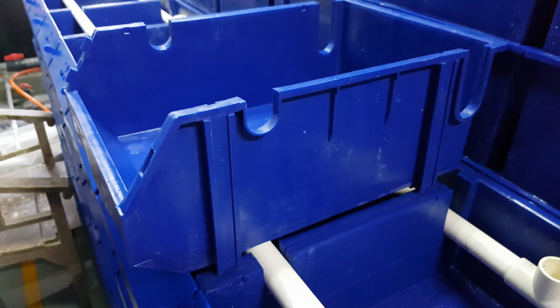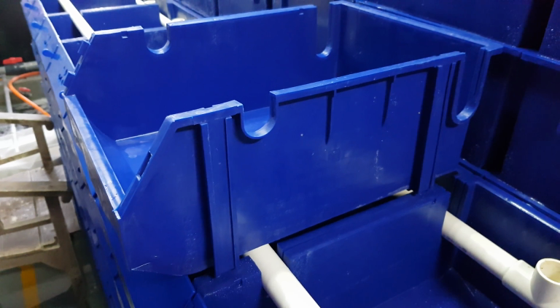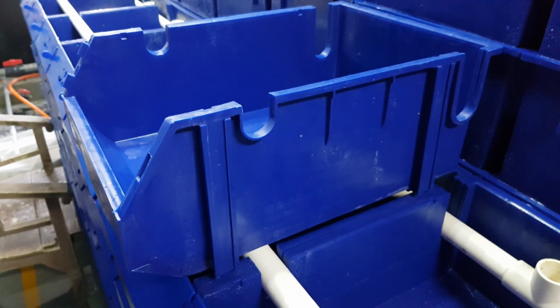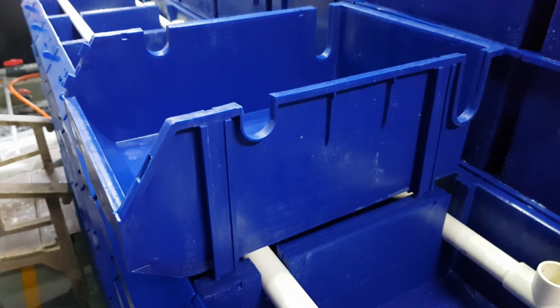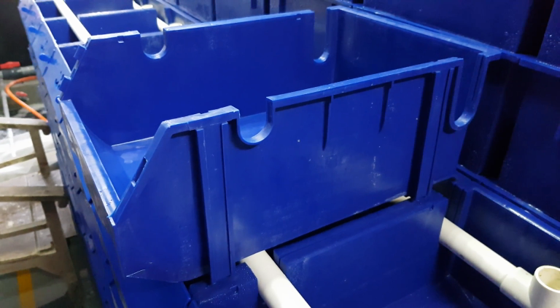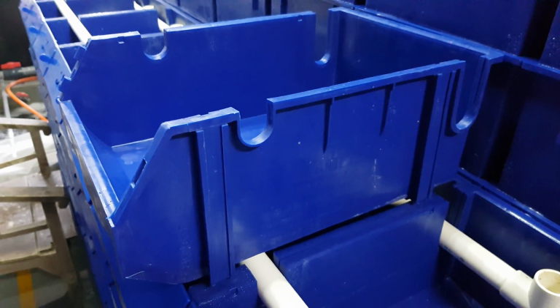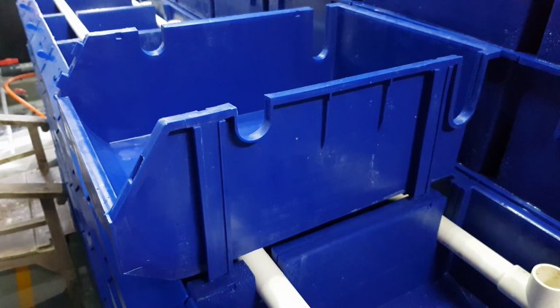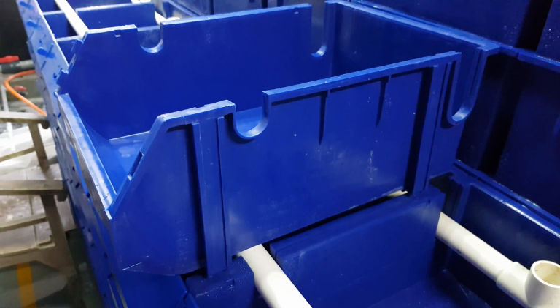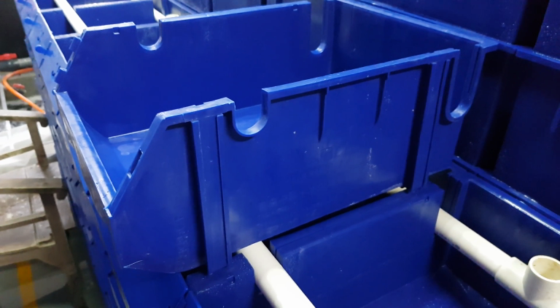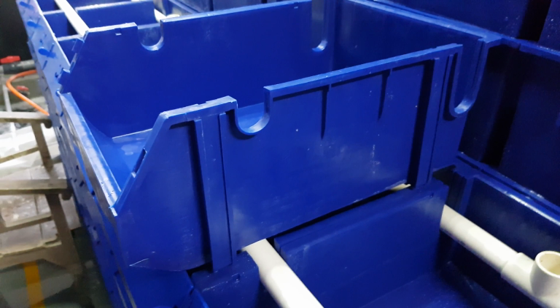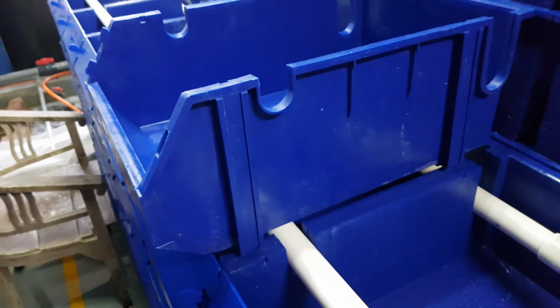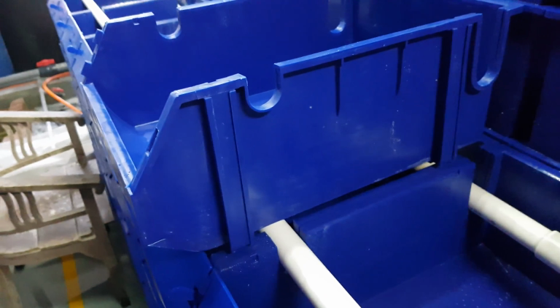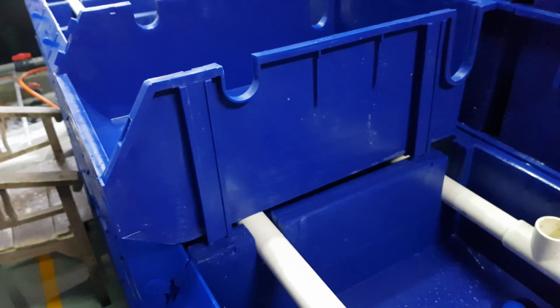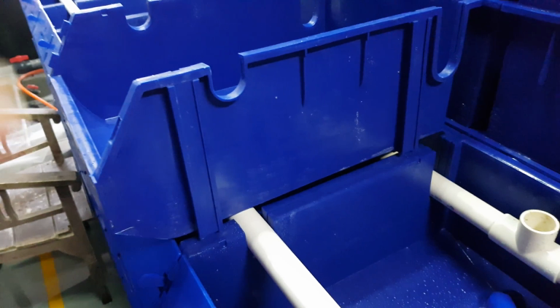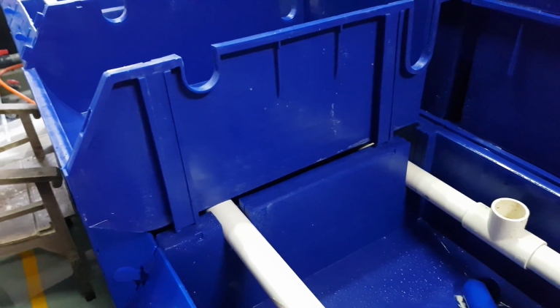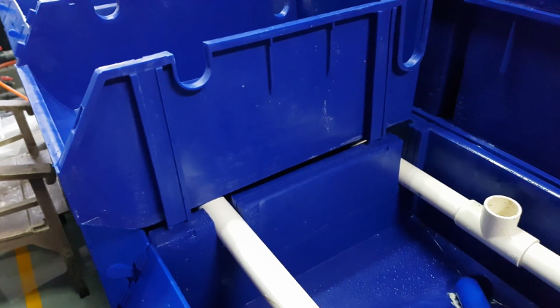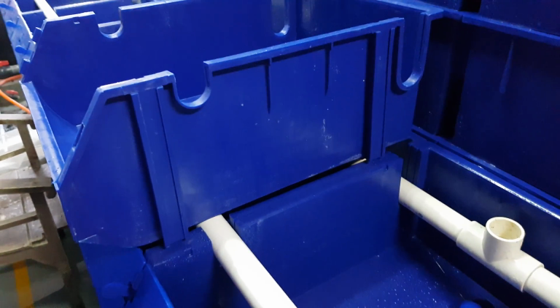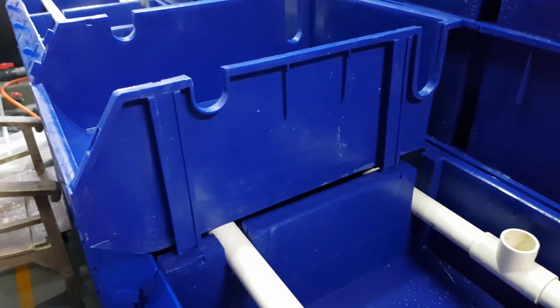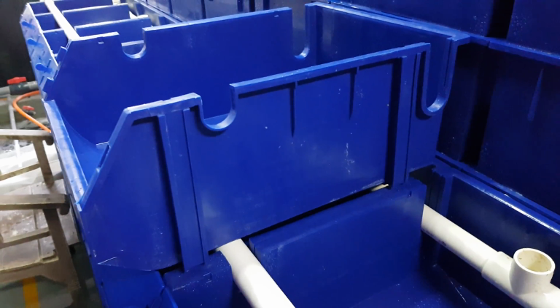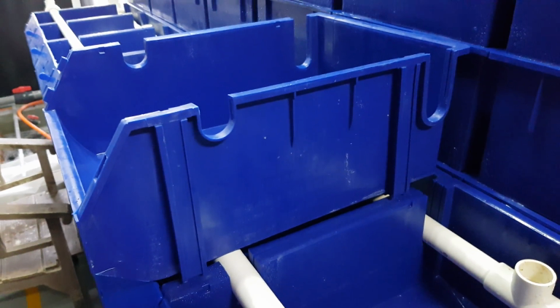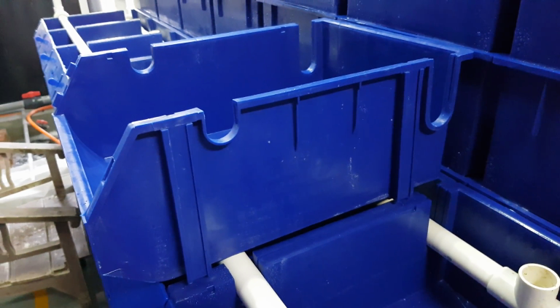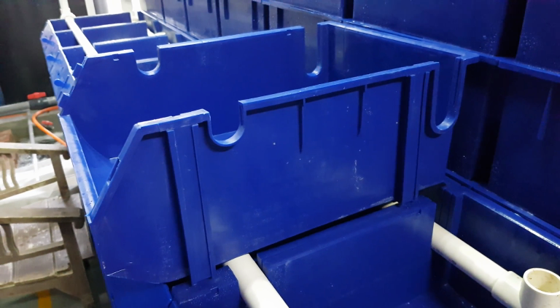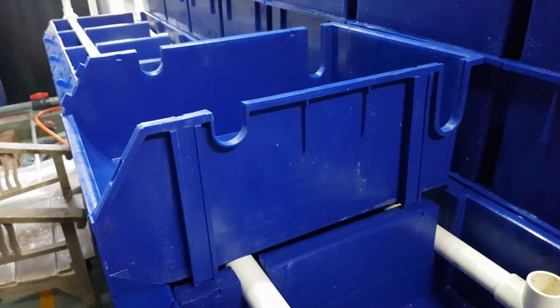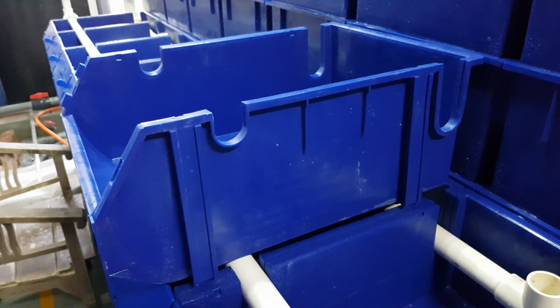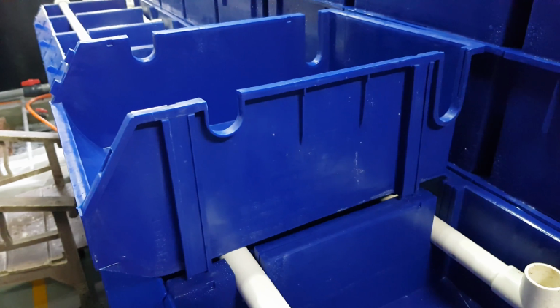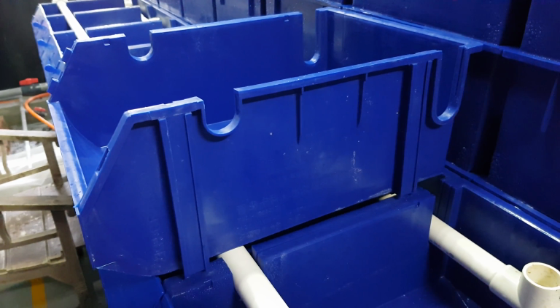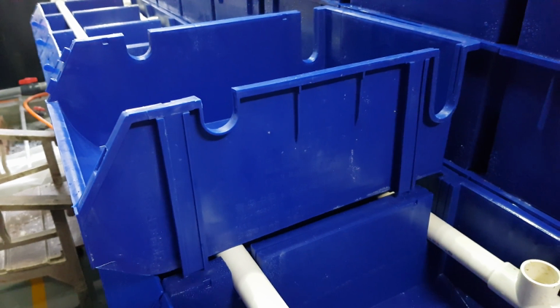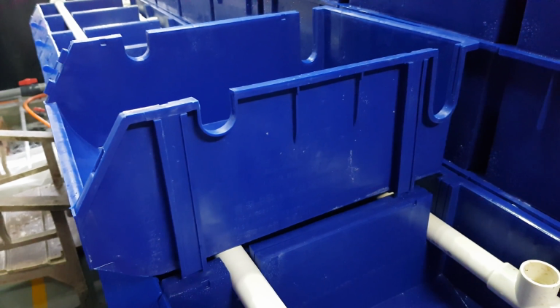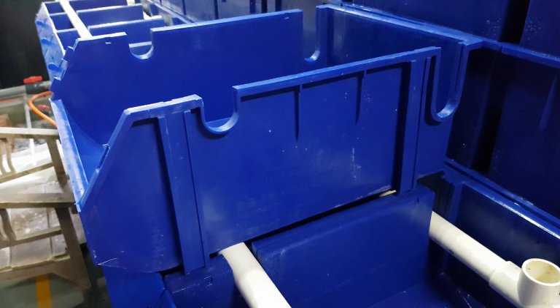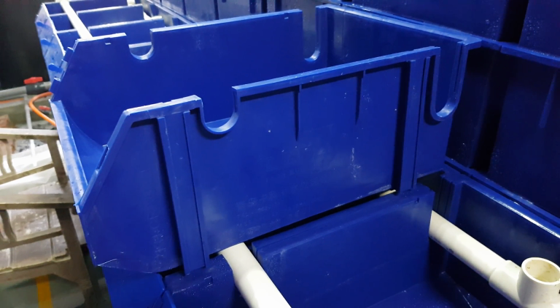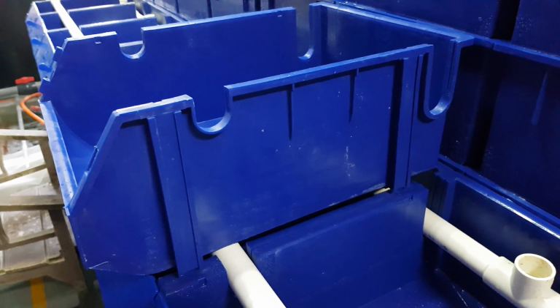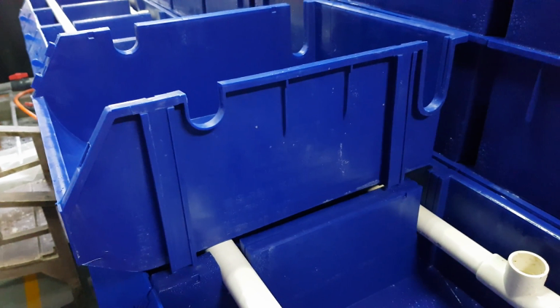Good morning guys, welcome to RAS Aquaculture. One of the biggest questions I've been getting from our subscribers is how does the inflow piping work with the system. So I essentially designed one part of the system to show you how it actually works.